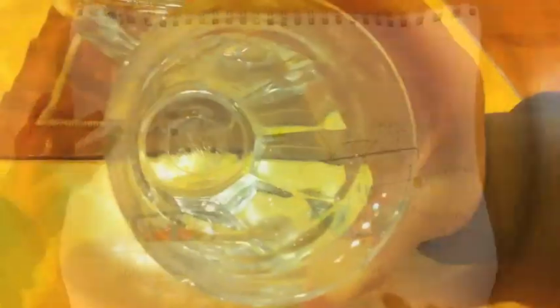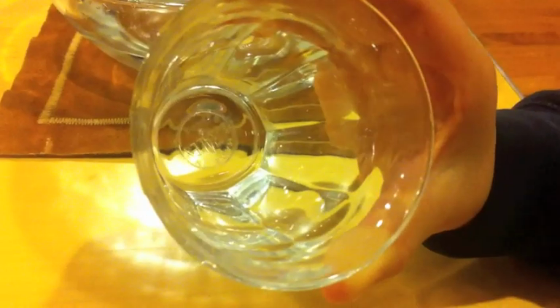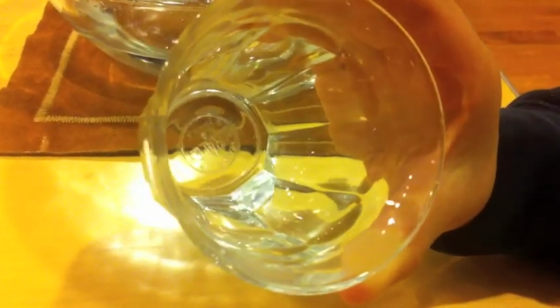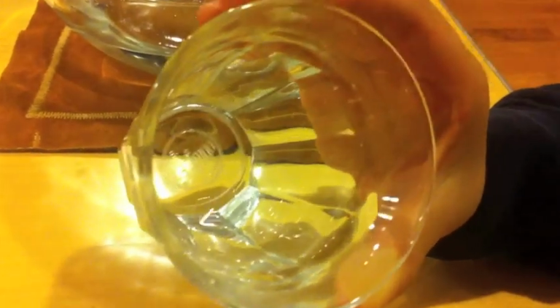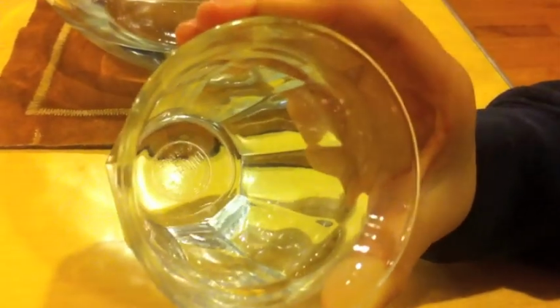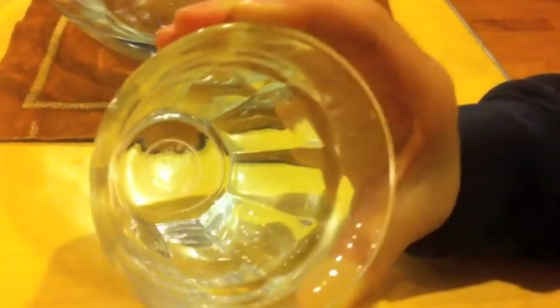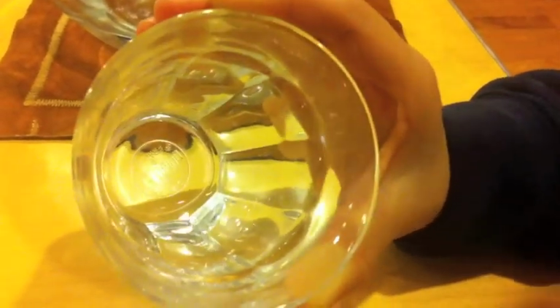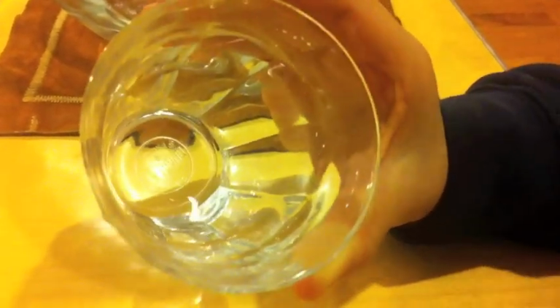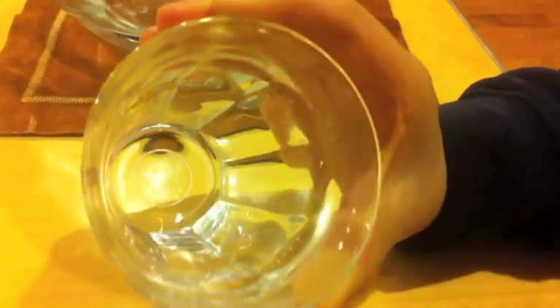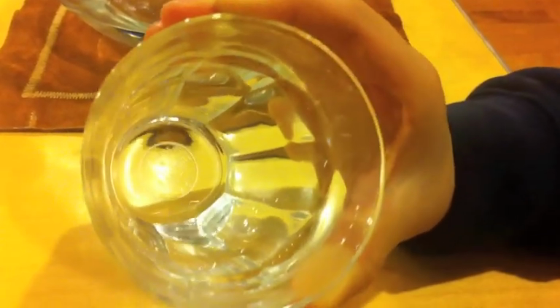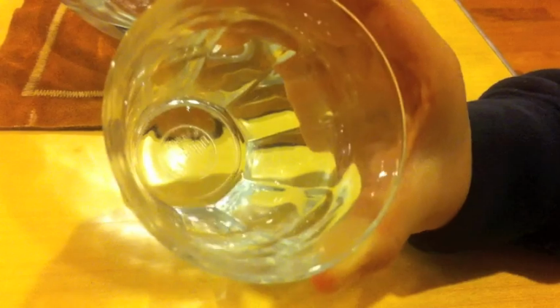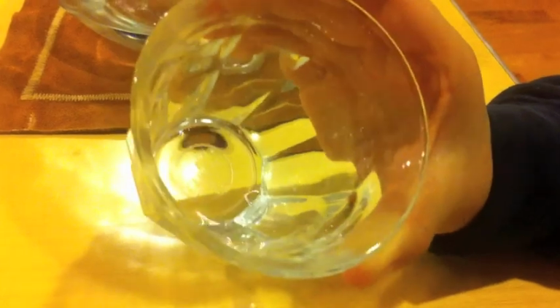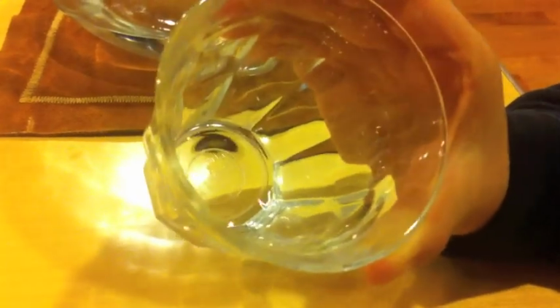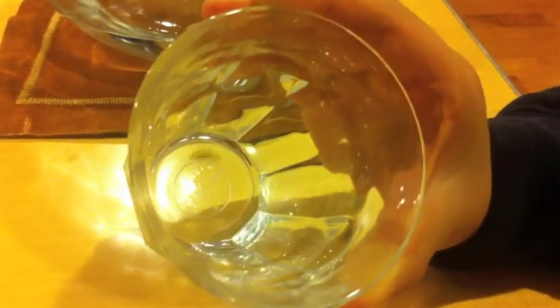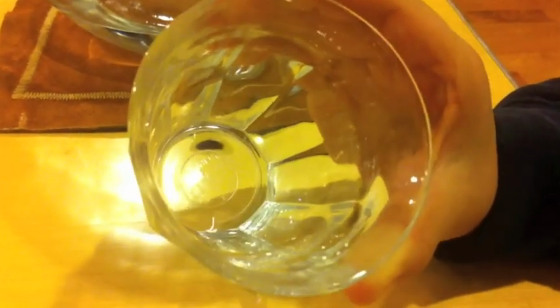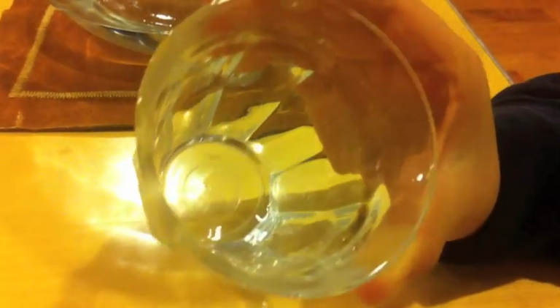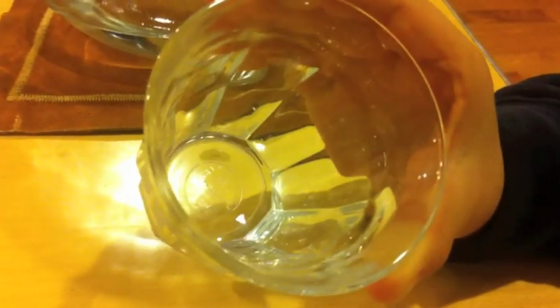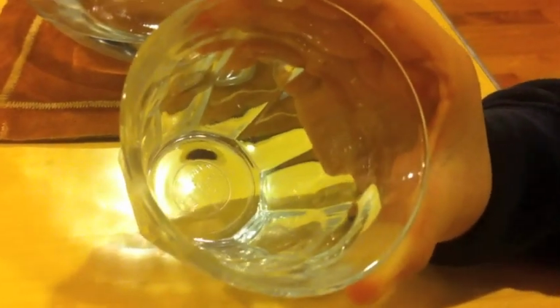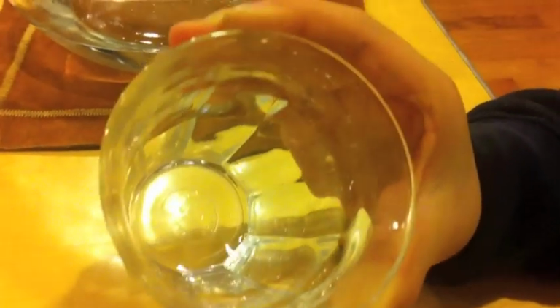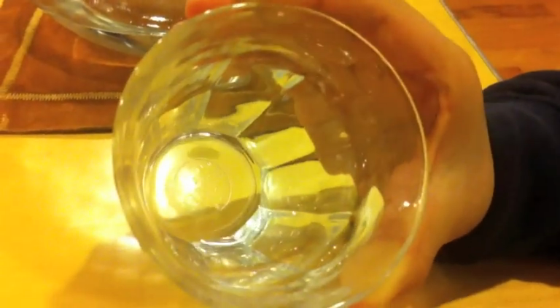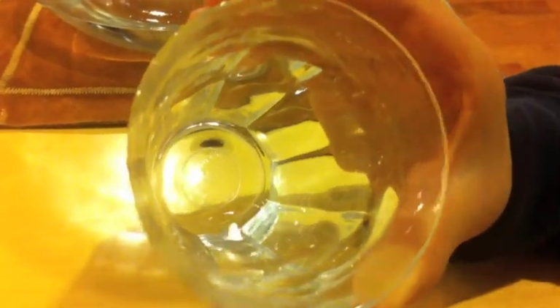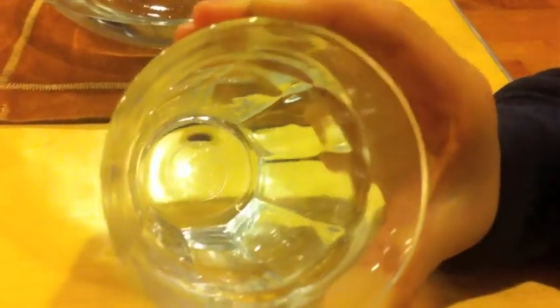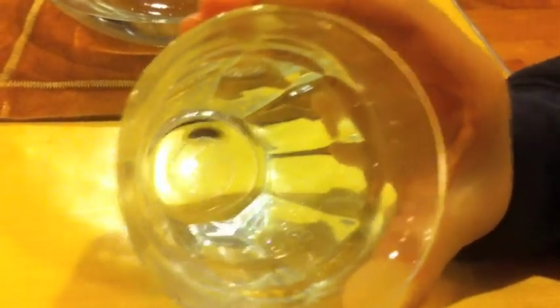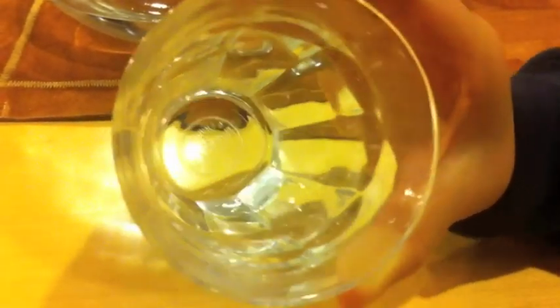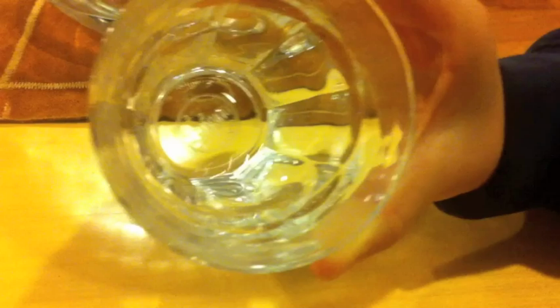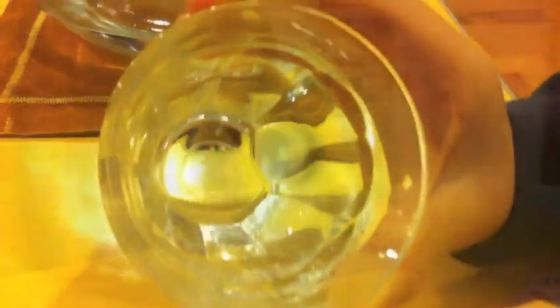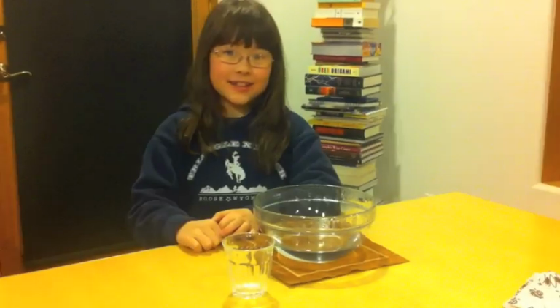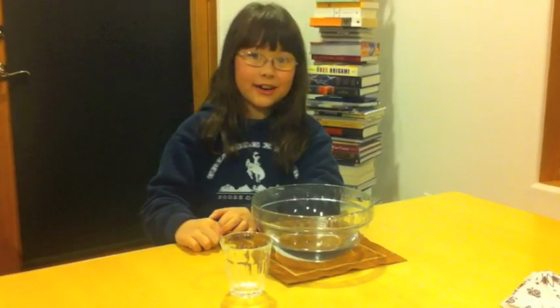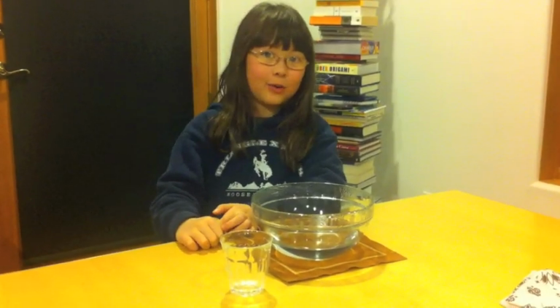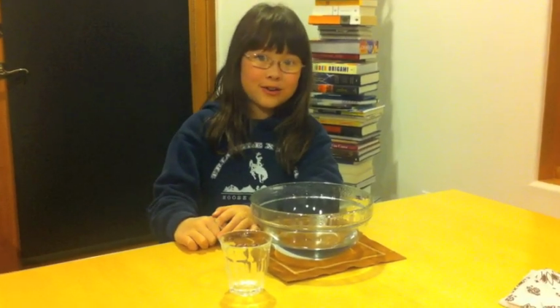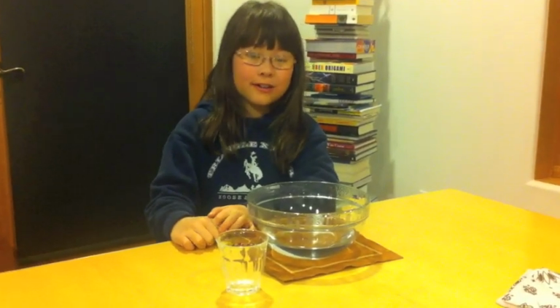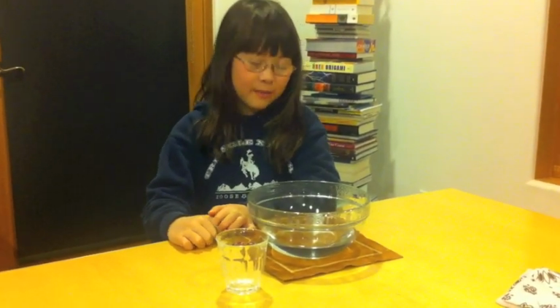I took off the saran wrap and took out the cup, and now this is how much water precipitated into the lake. See? And that's the end of our water cycle experiment.